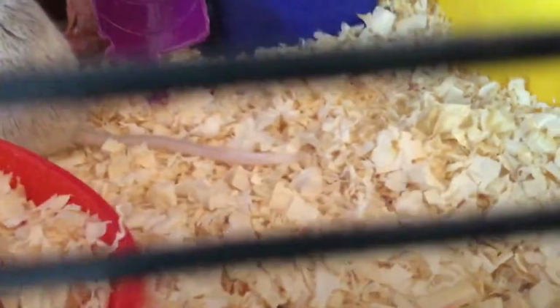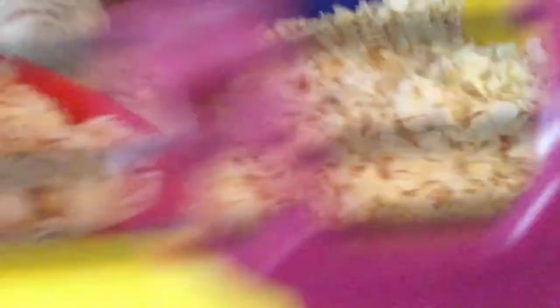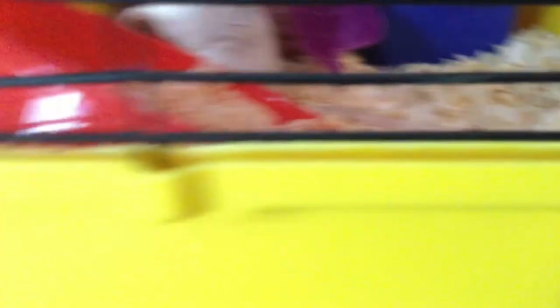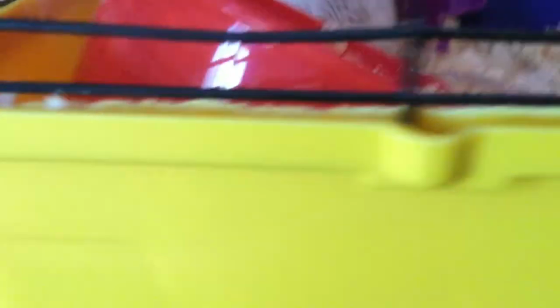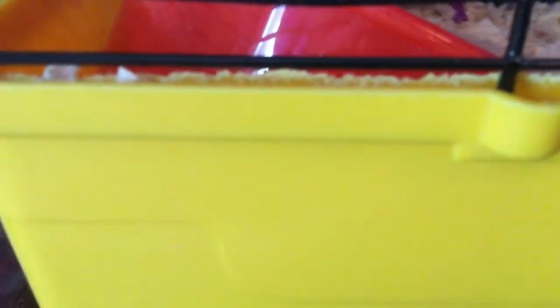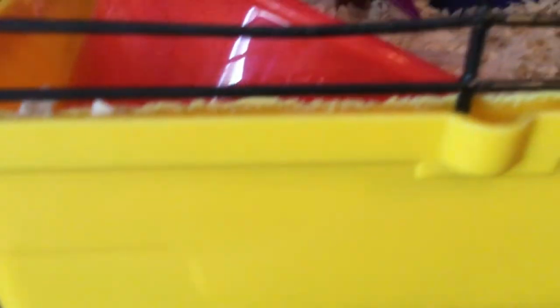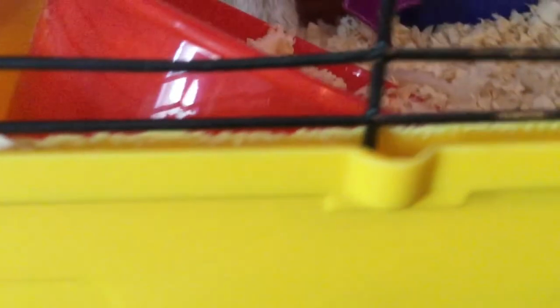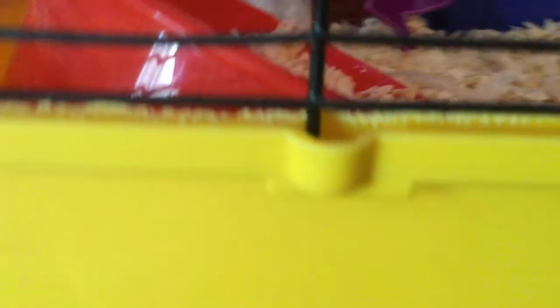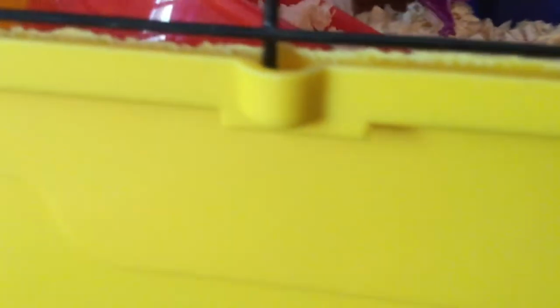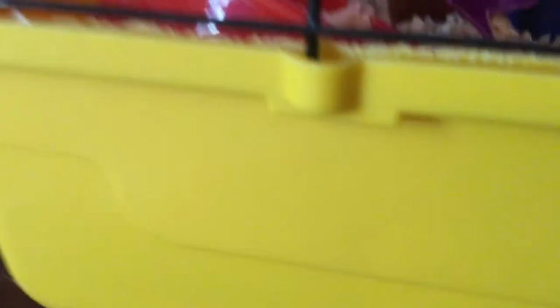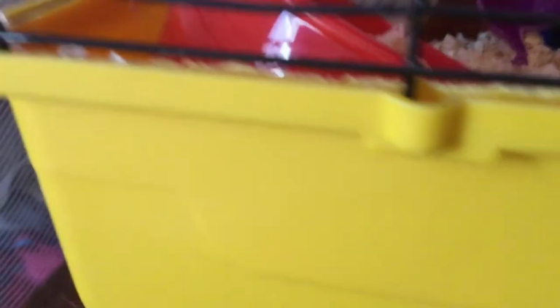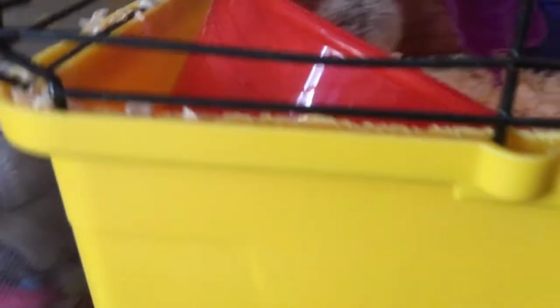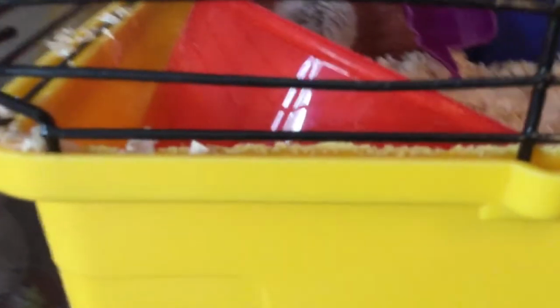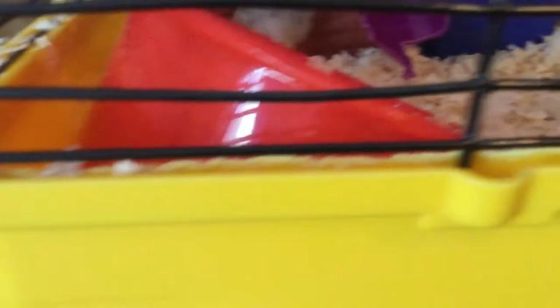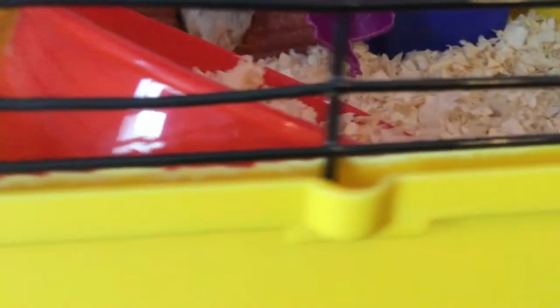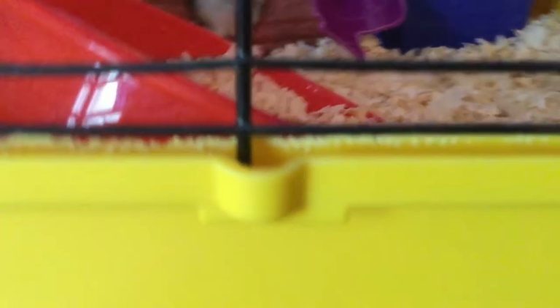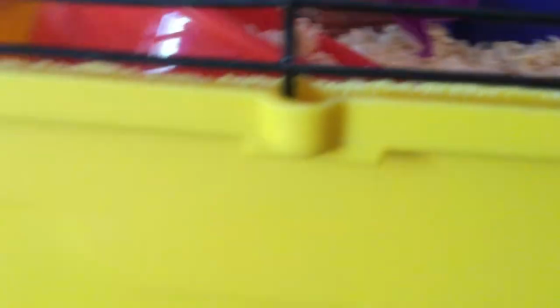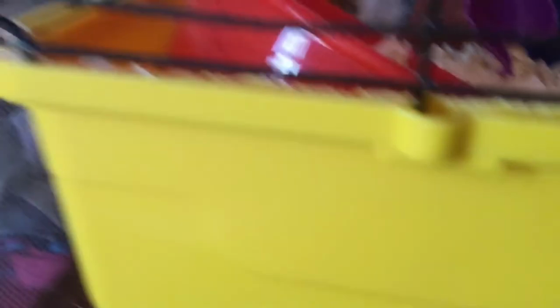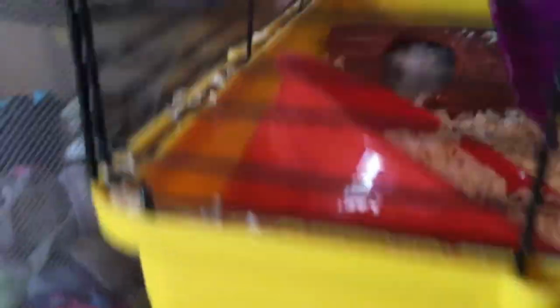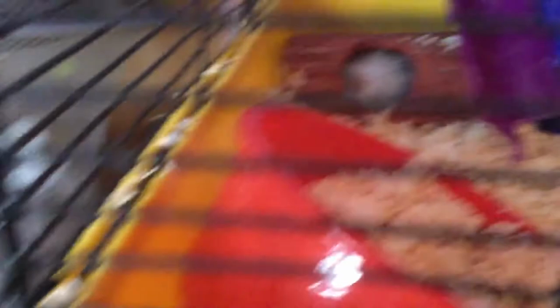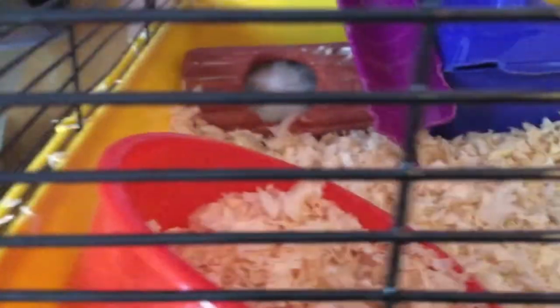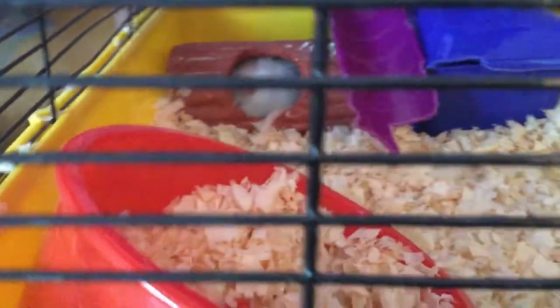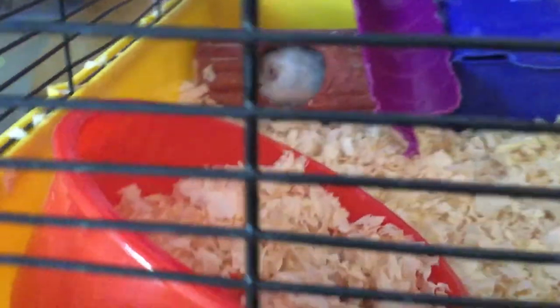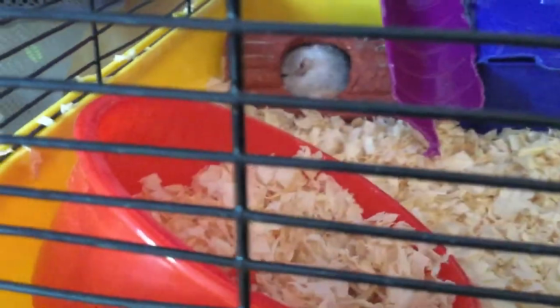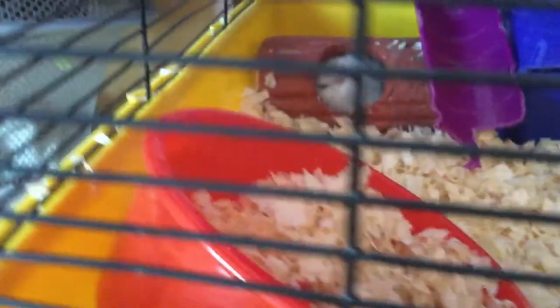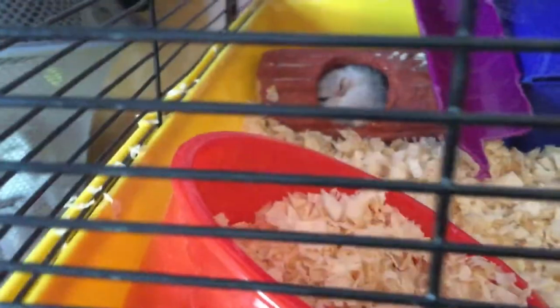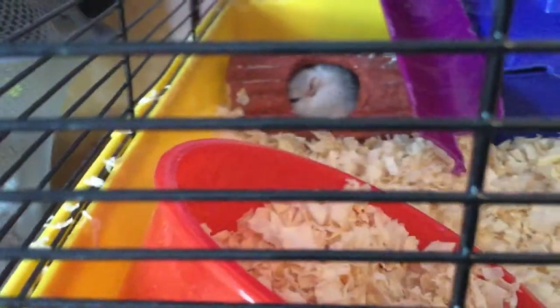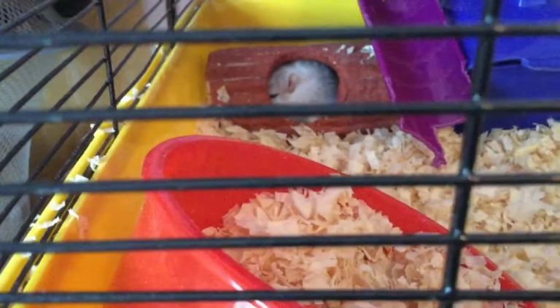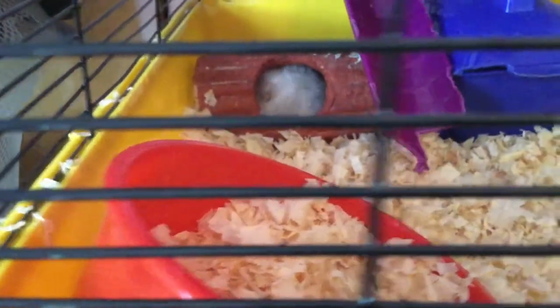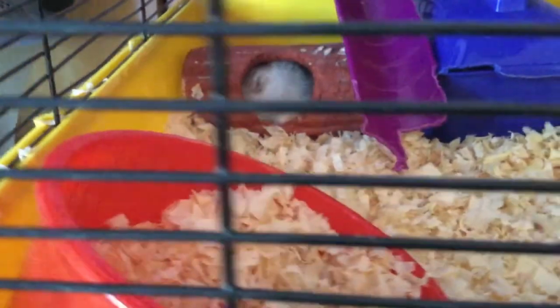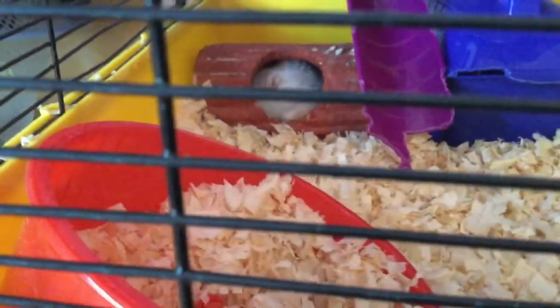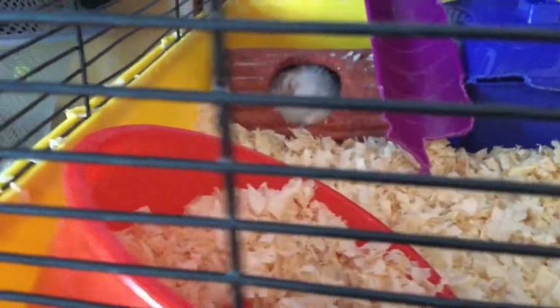Another way to tell if you have a gerbil — say you have one but you don't know if it's a rat or a mouse in your house, or a gerbil — it's the tail.